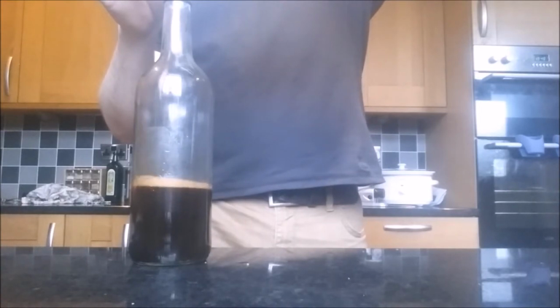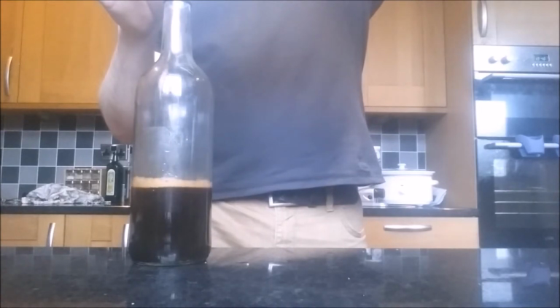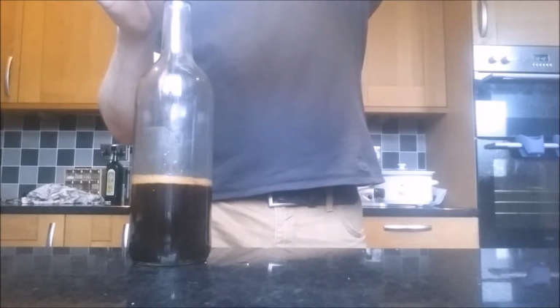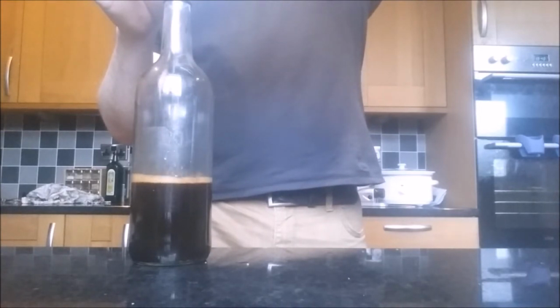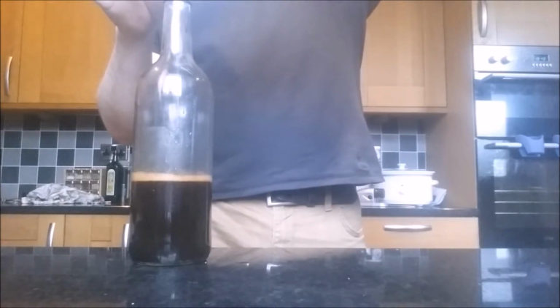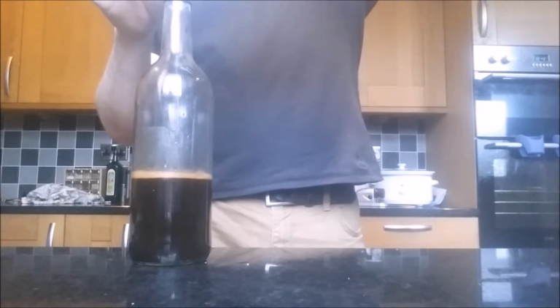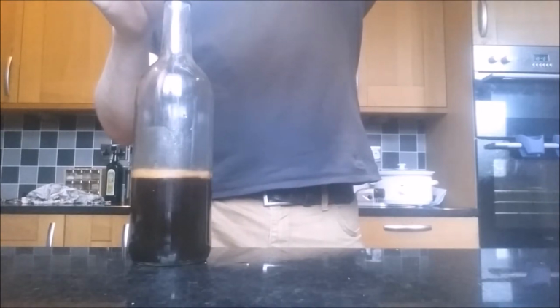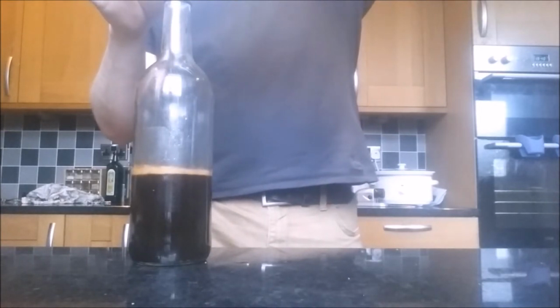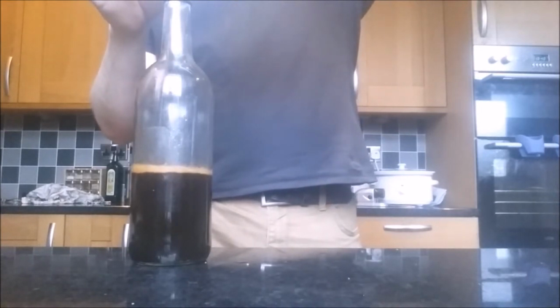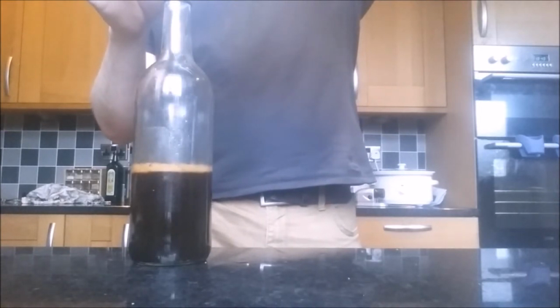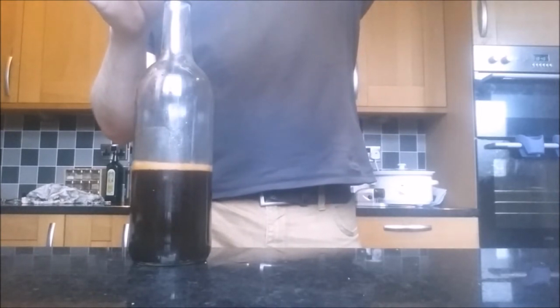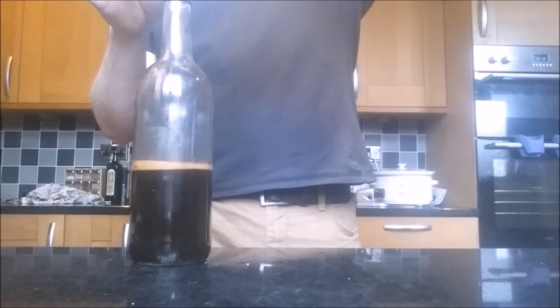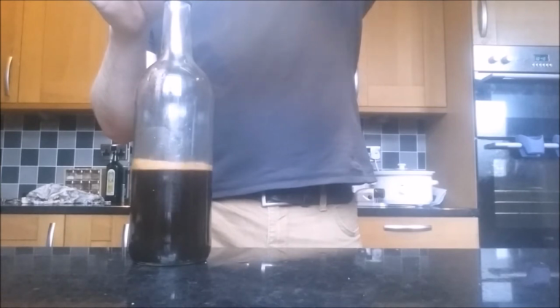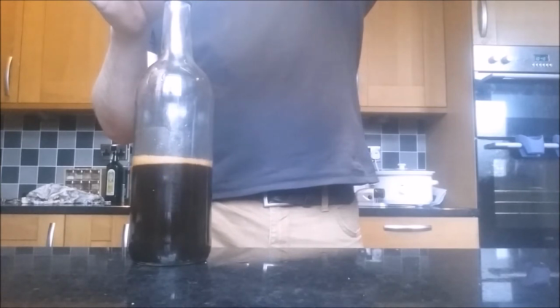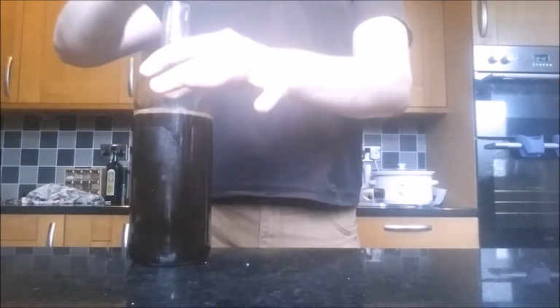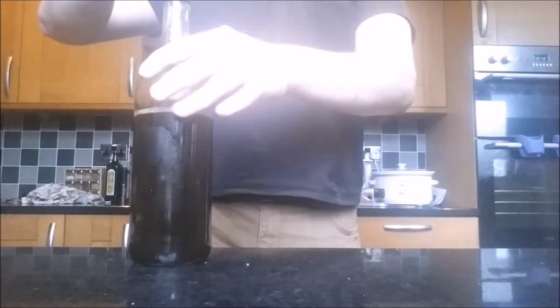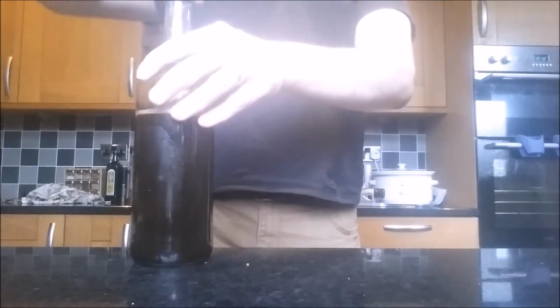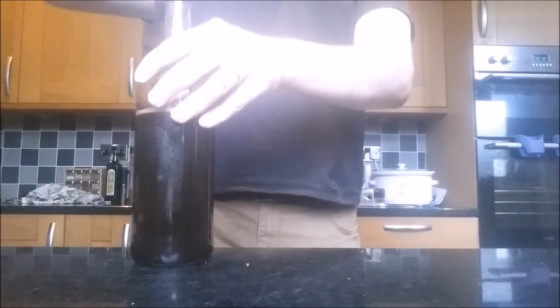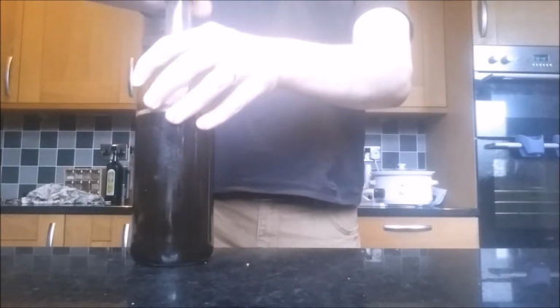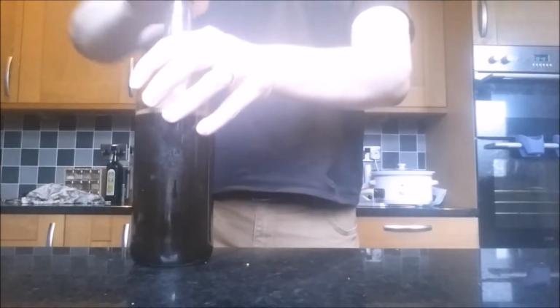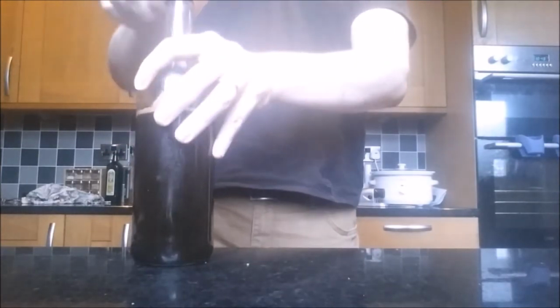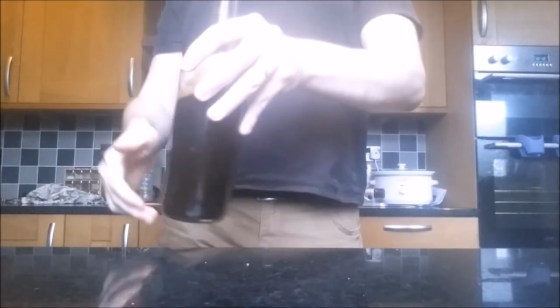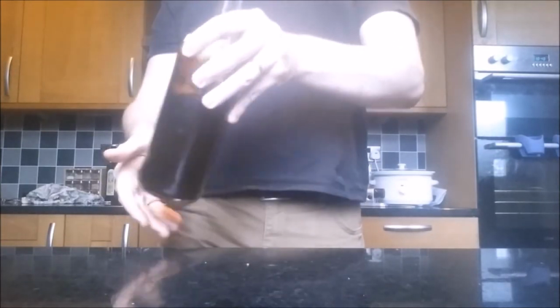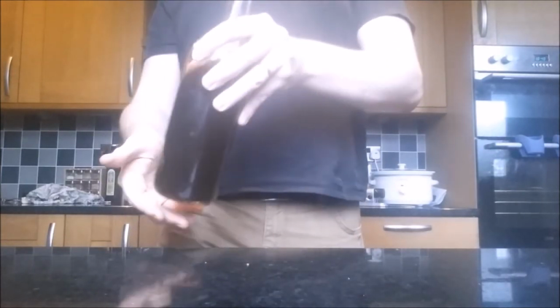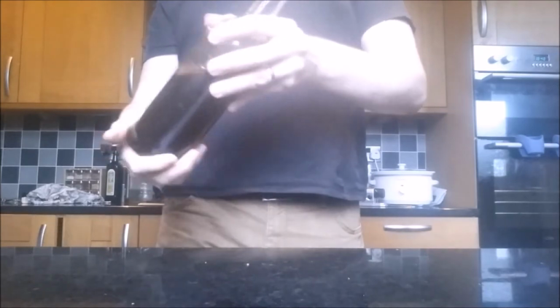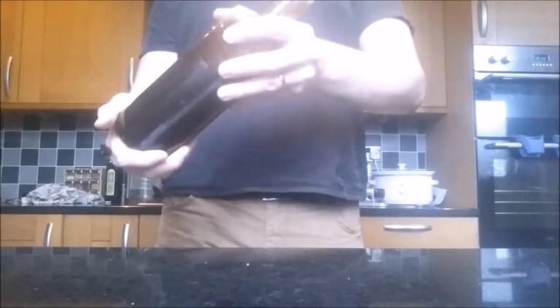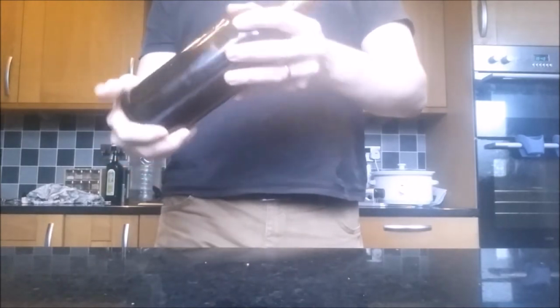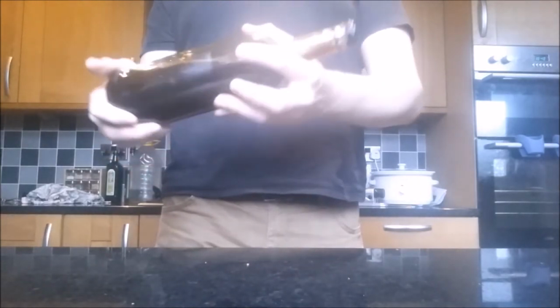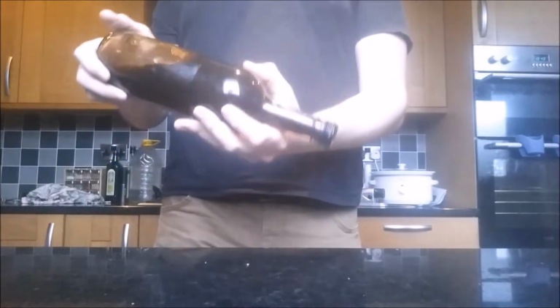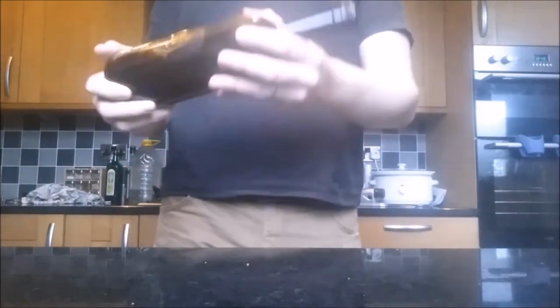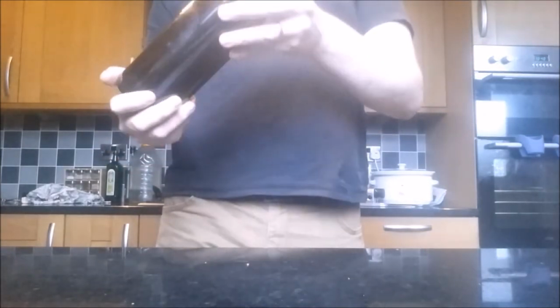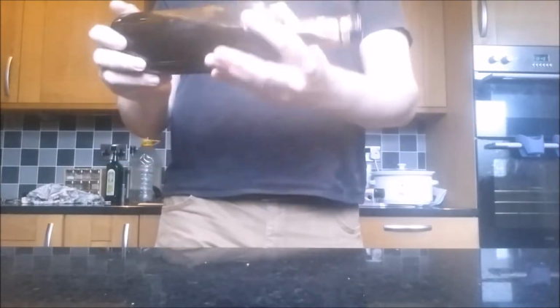I've opted for muscovado sugar, which will give the dram a deep opaque brown colour. And that's allspice dram. It tastes the best while it's fresh in its first month of life, but it's still perfectly good to use after that.